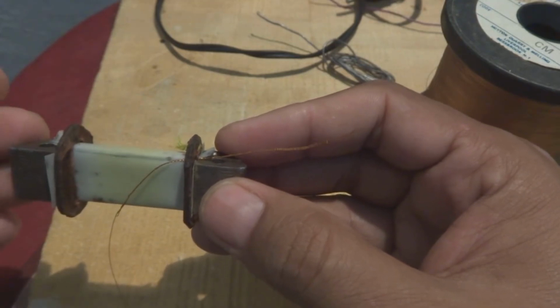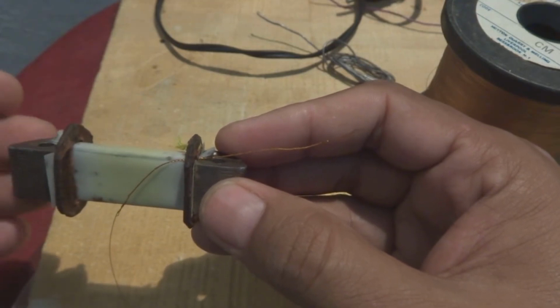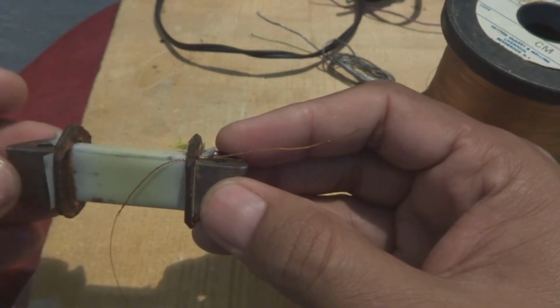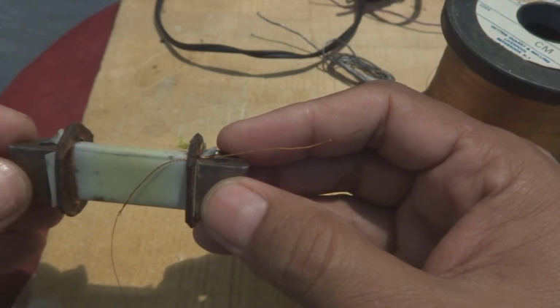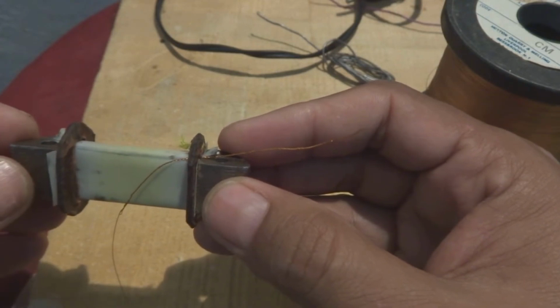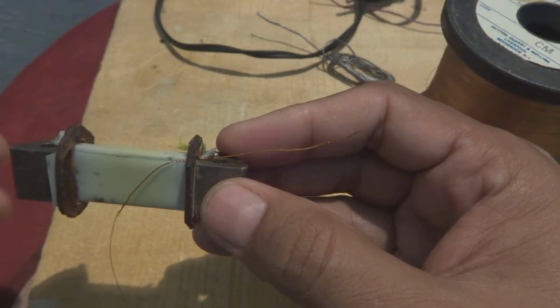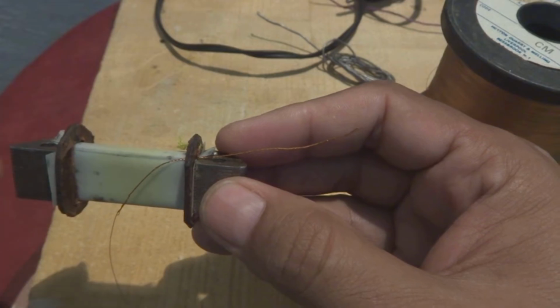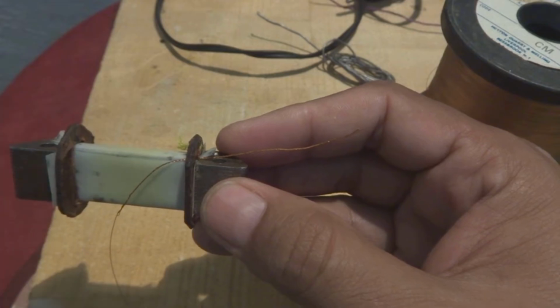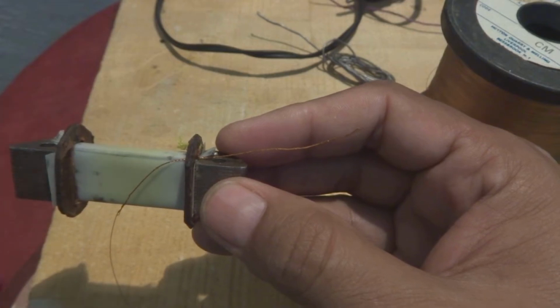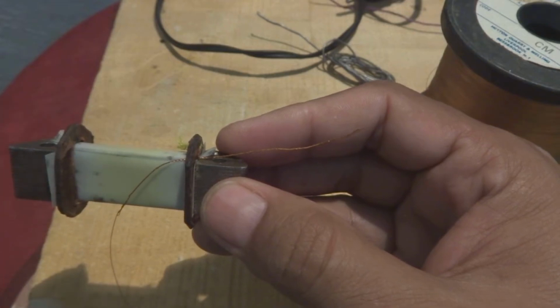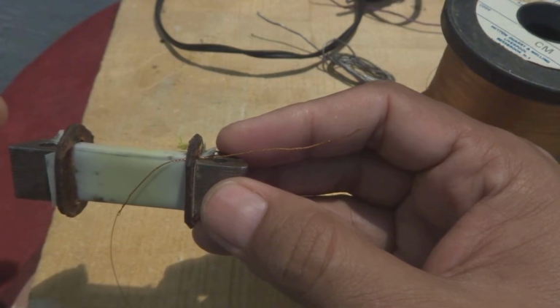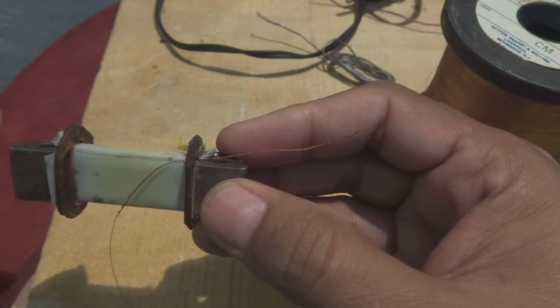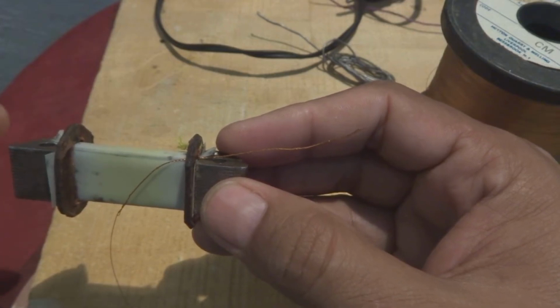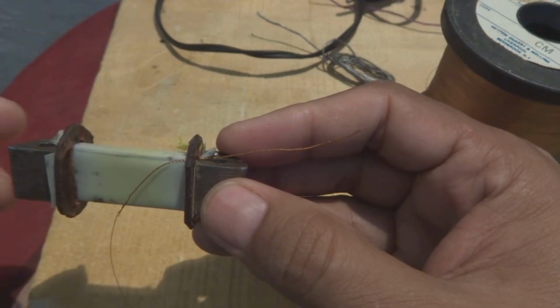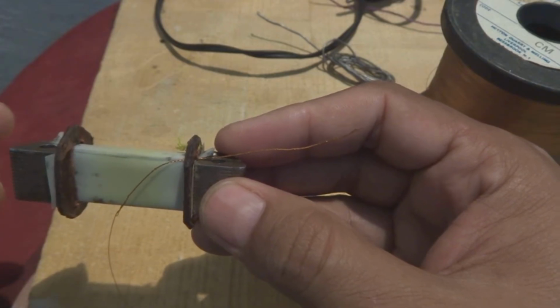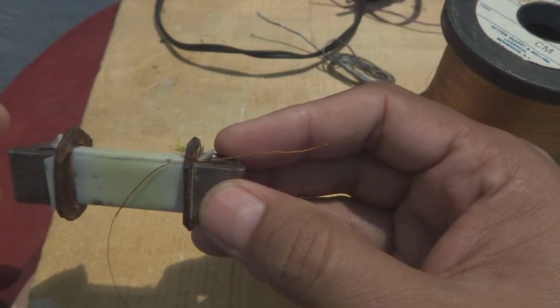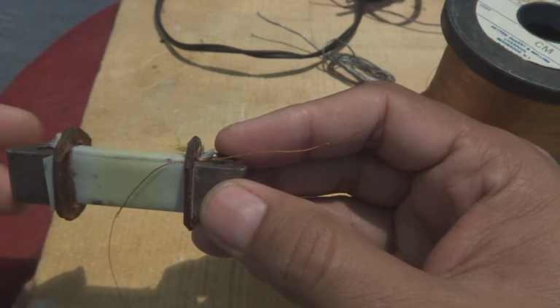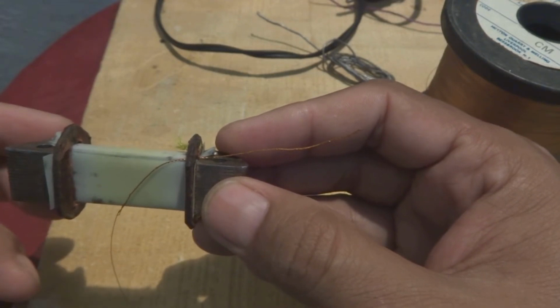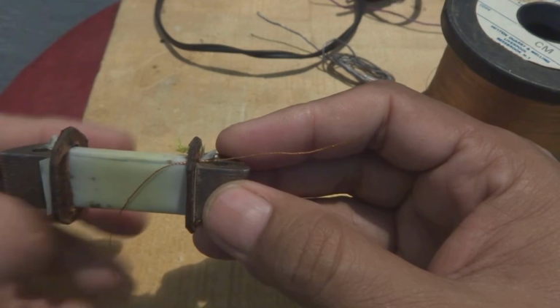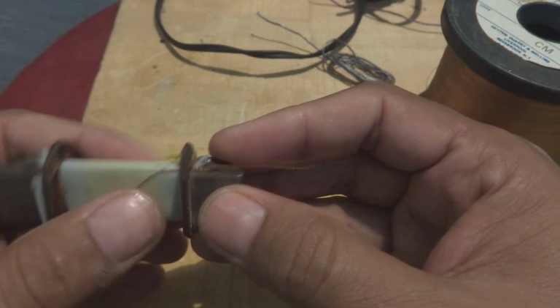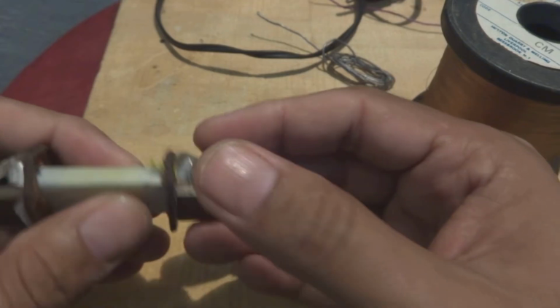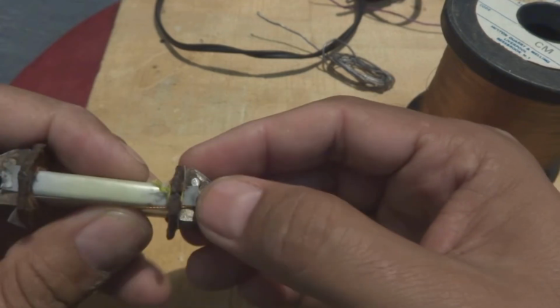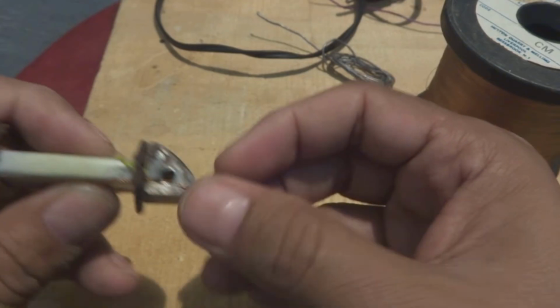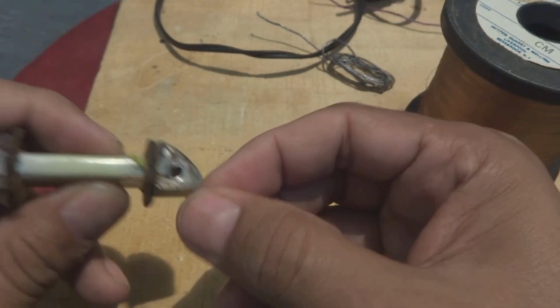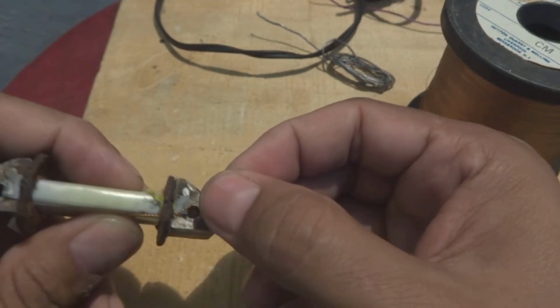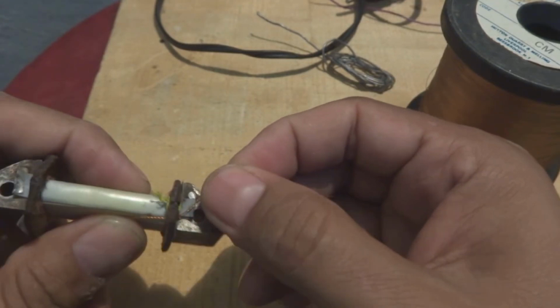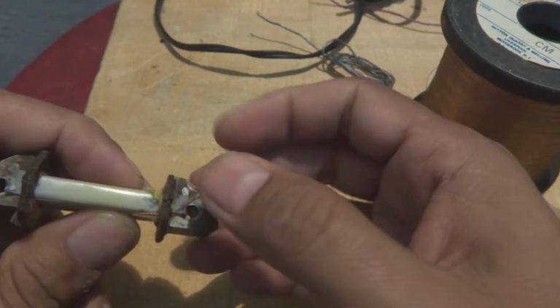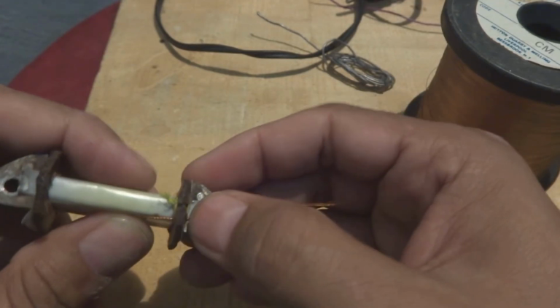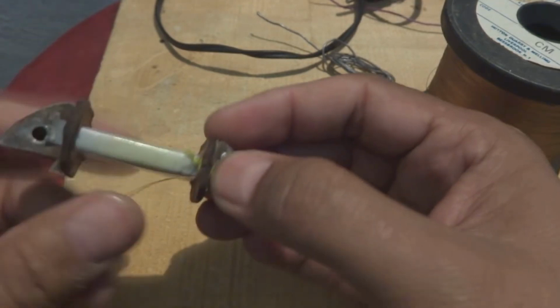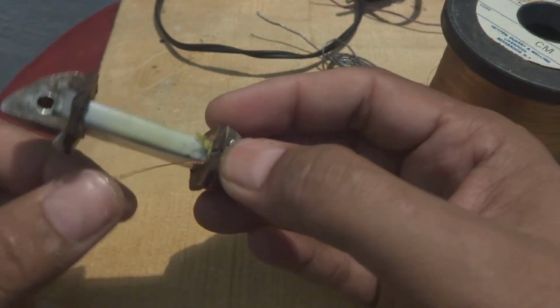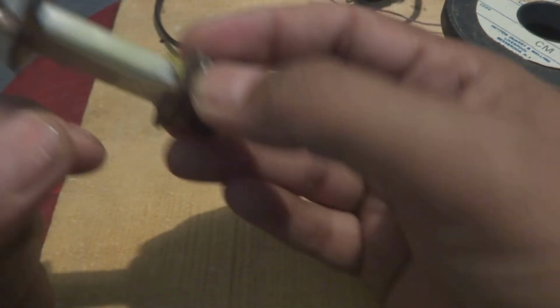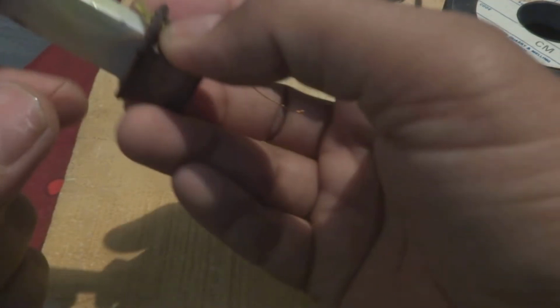It could short the capacitor or the thyristor inside the CDI, which is not our desired thing. 400 volts is our maximum requirement. So by the way, you have to start the winding like this — you have to count.